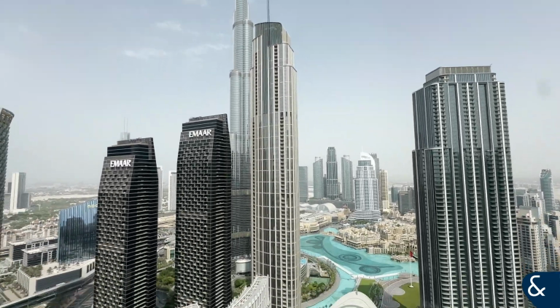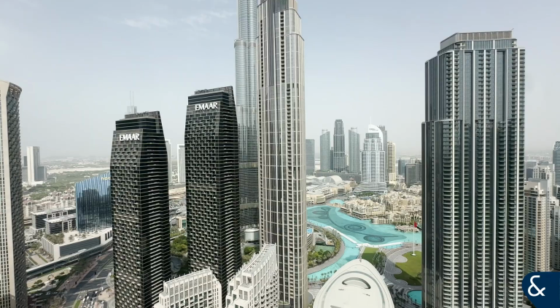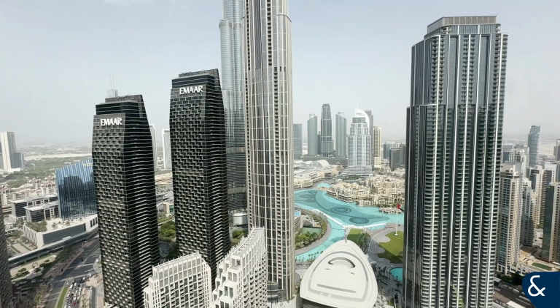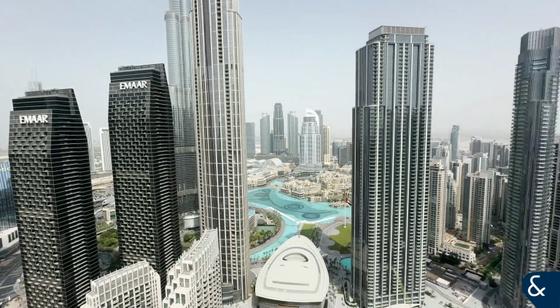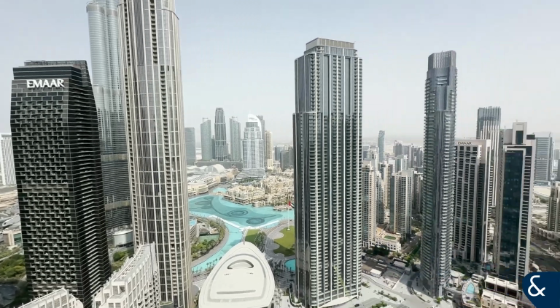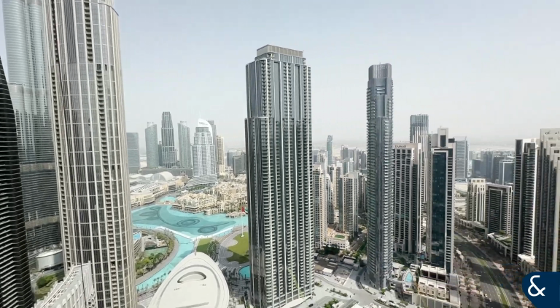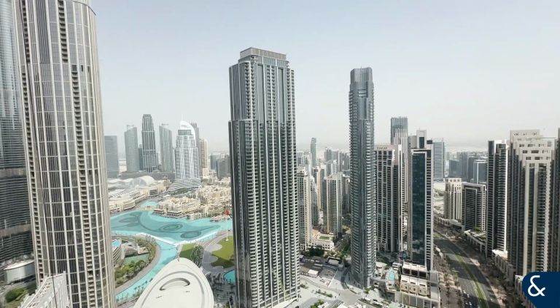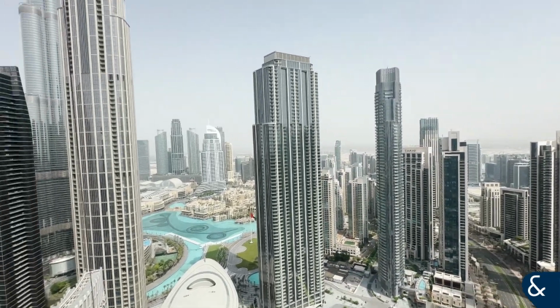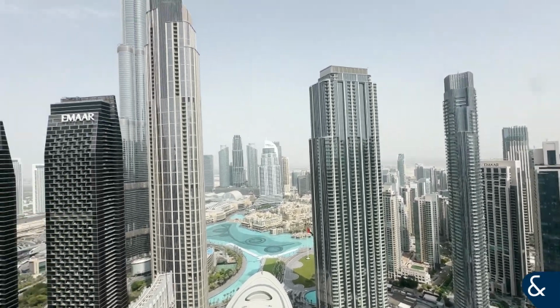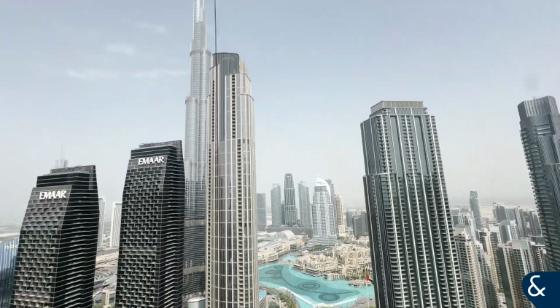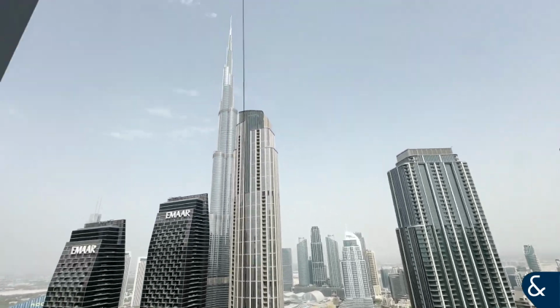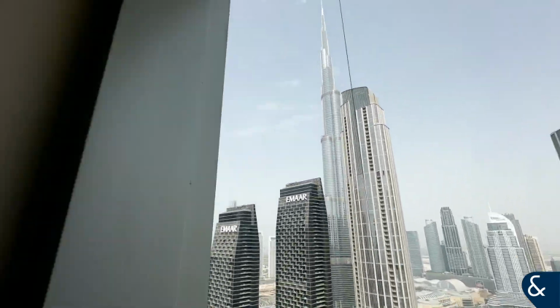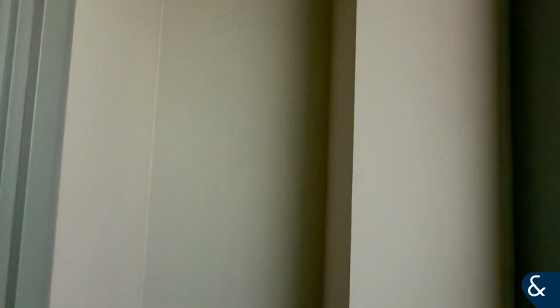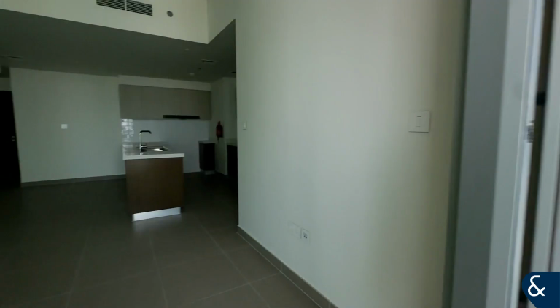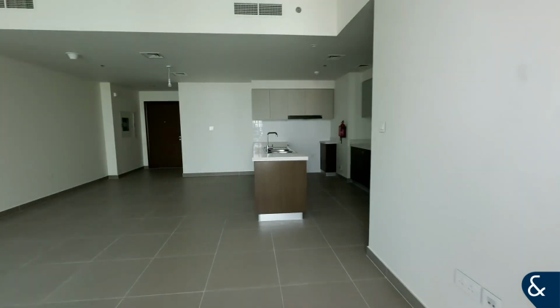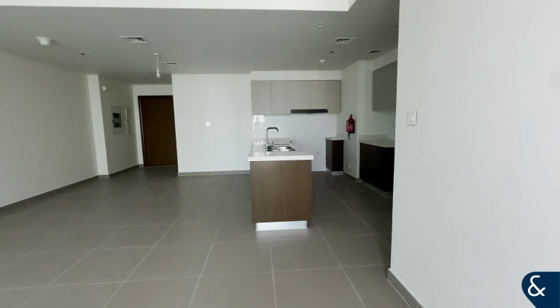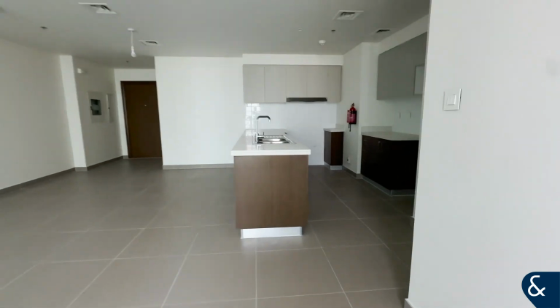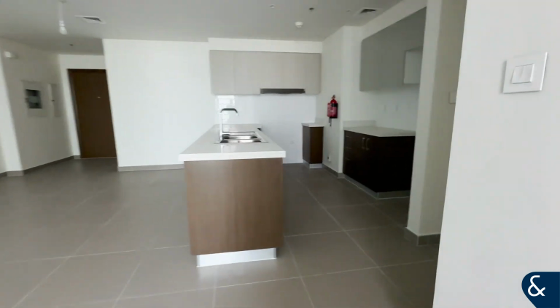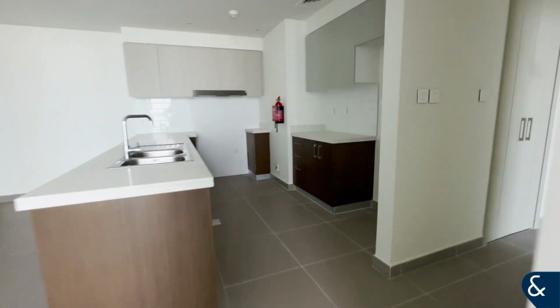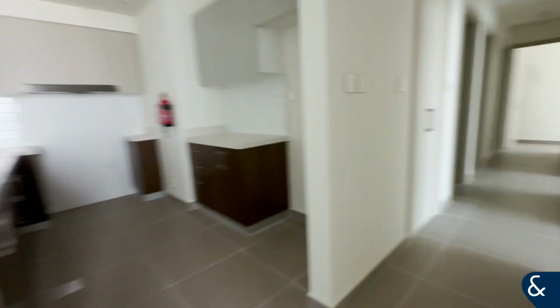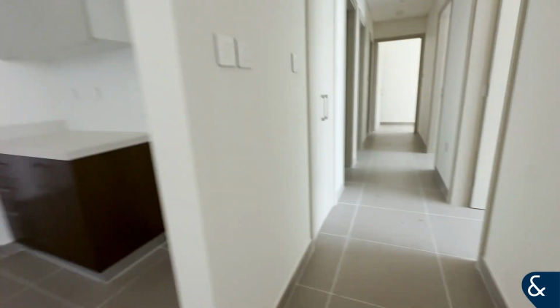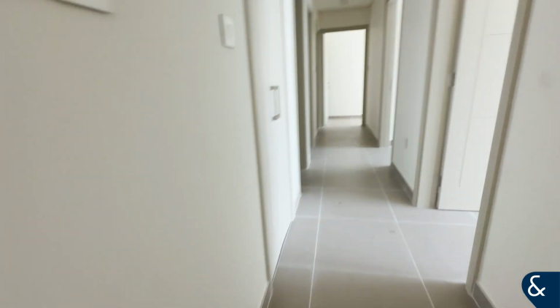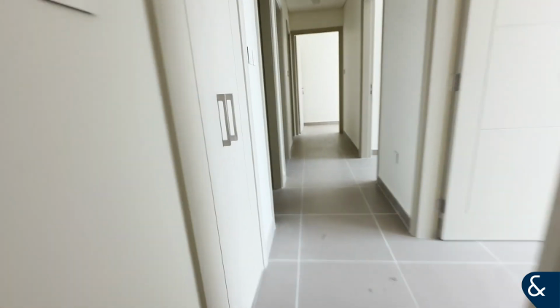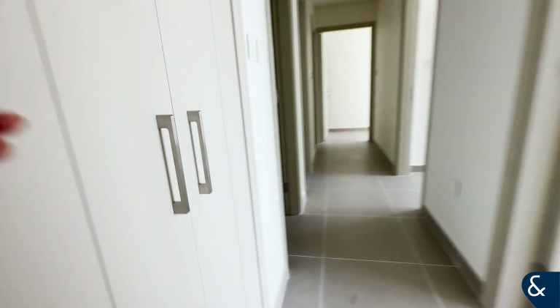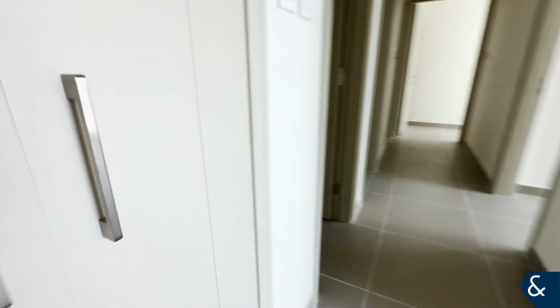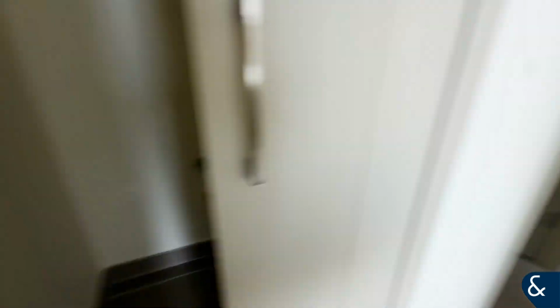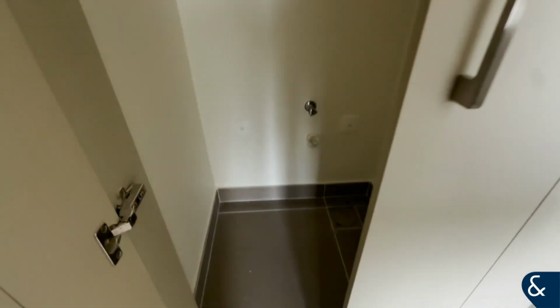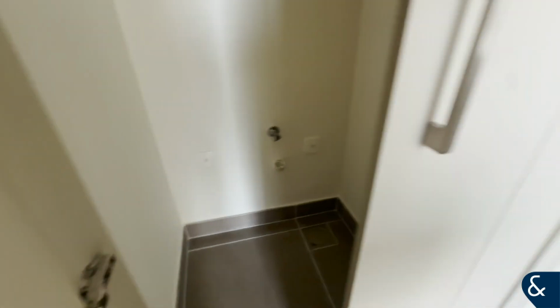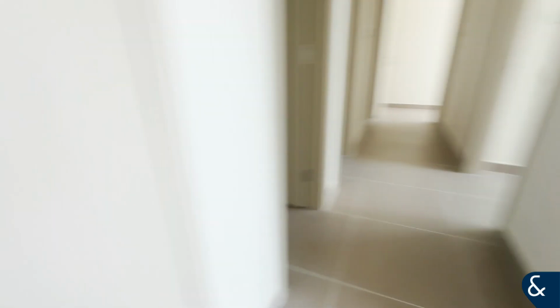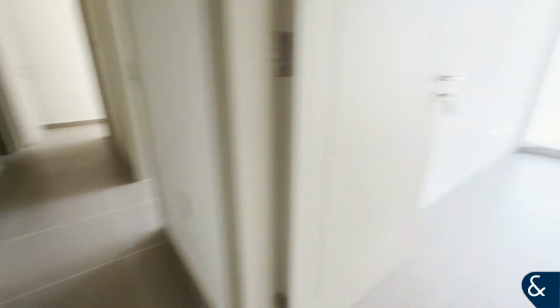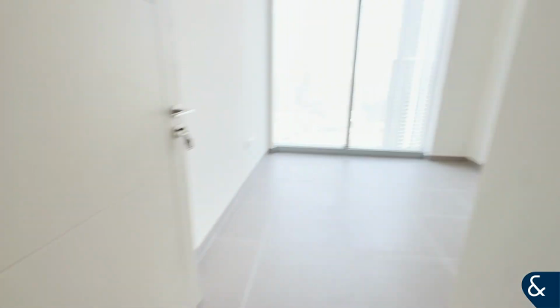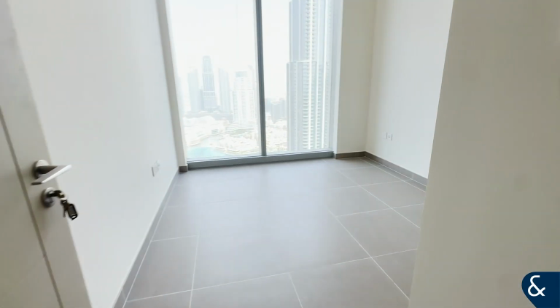We are on a high floor here so the view is even better. You do have a washing machine, storage here and then bedroom number one.